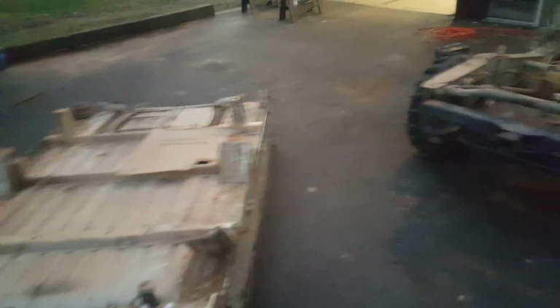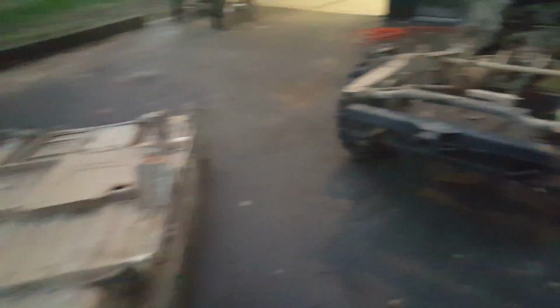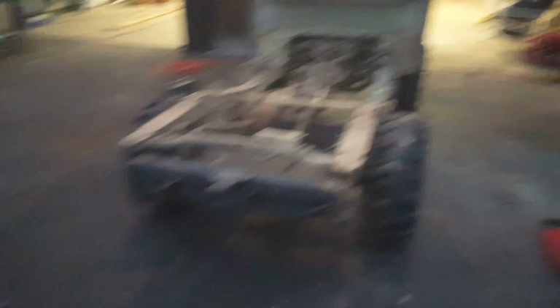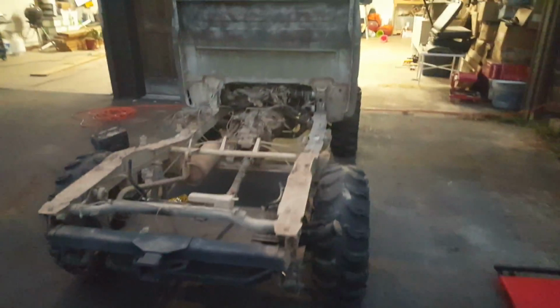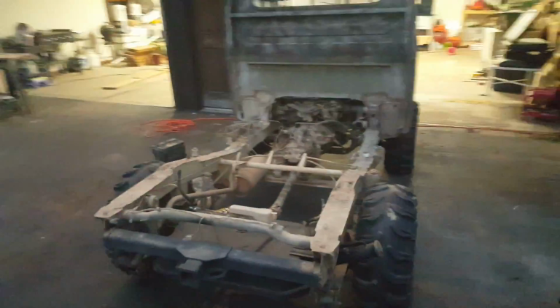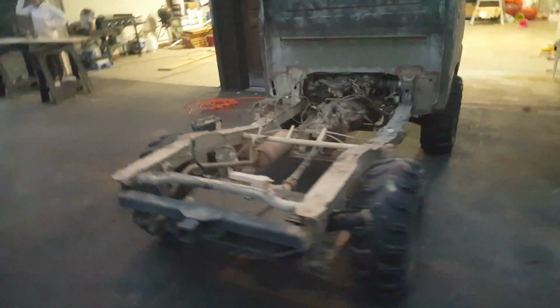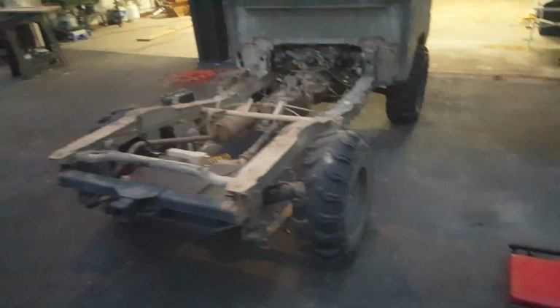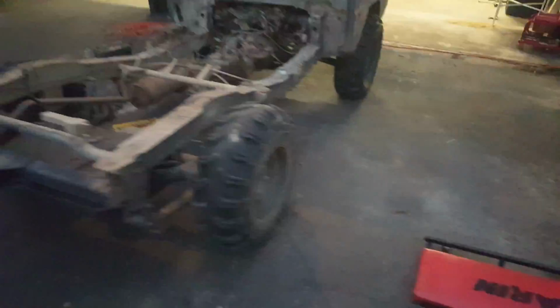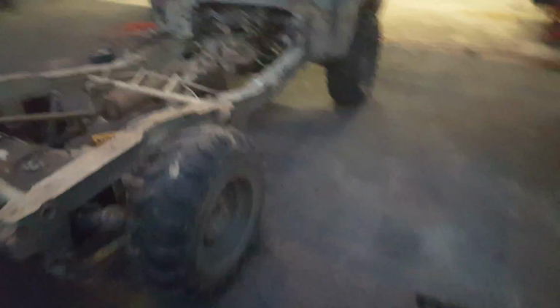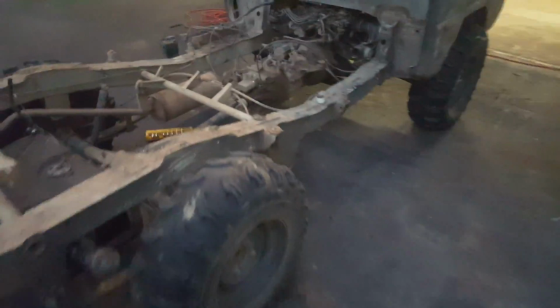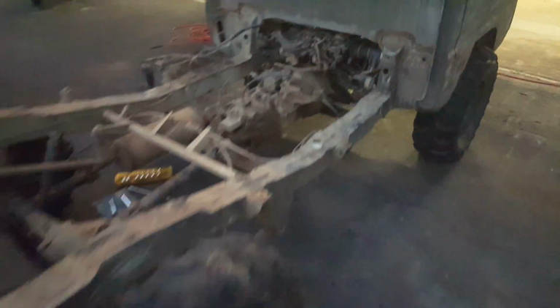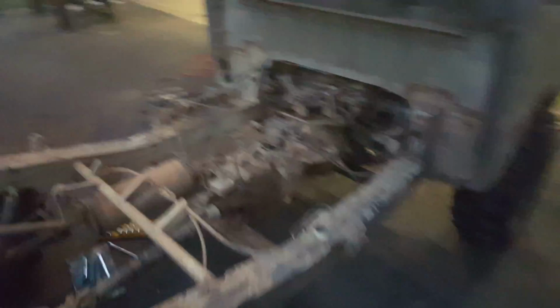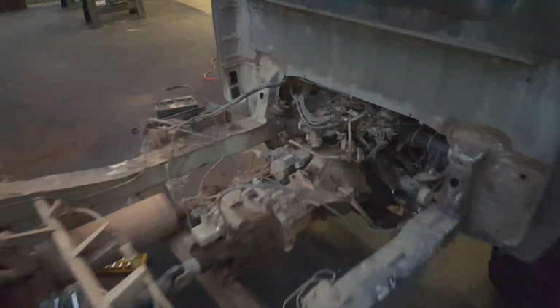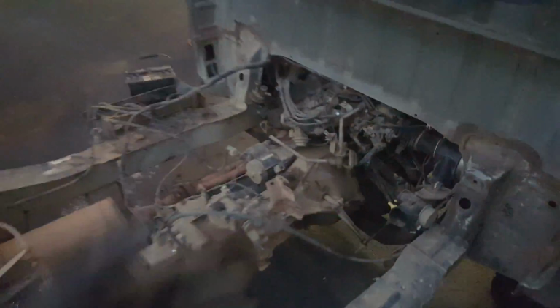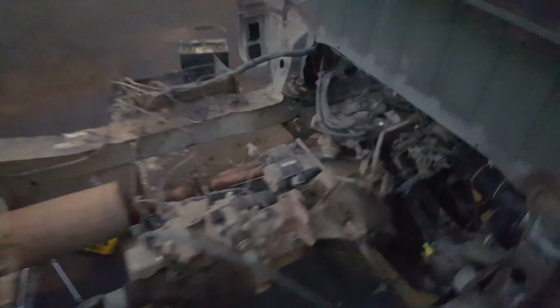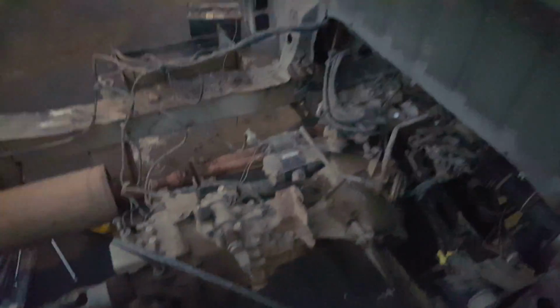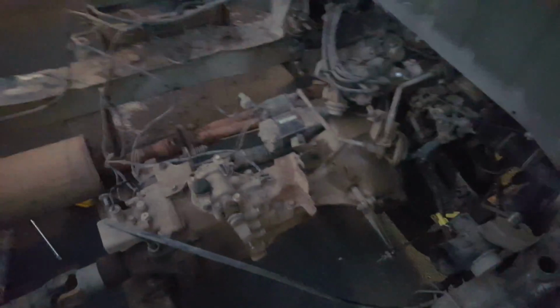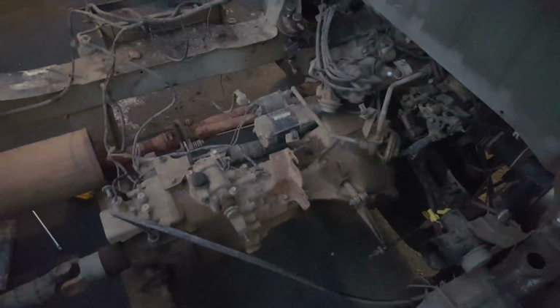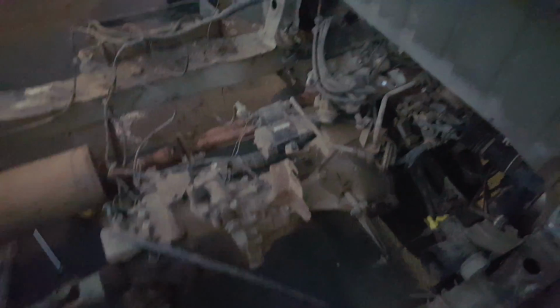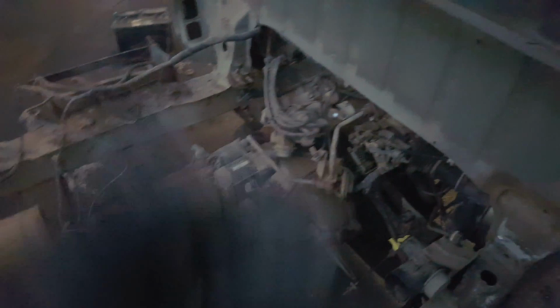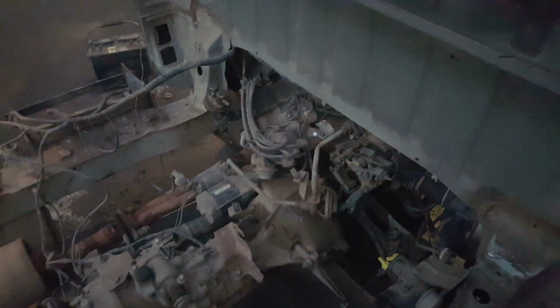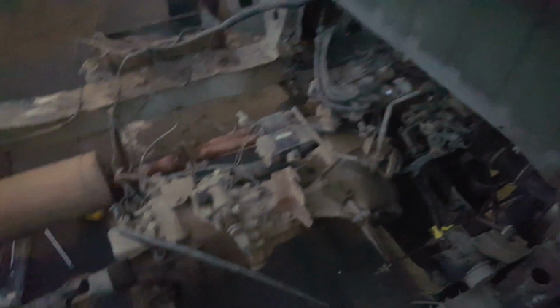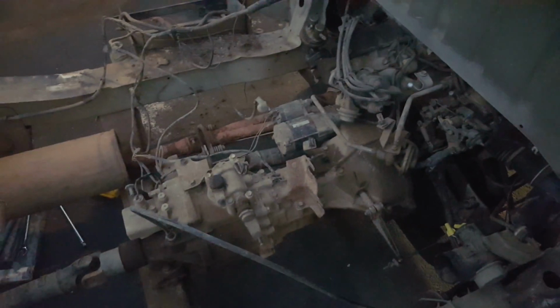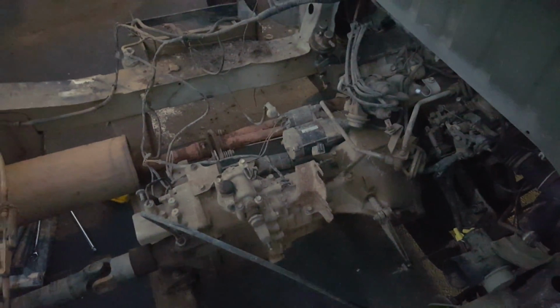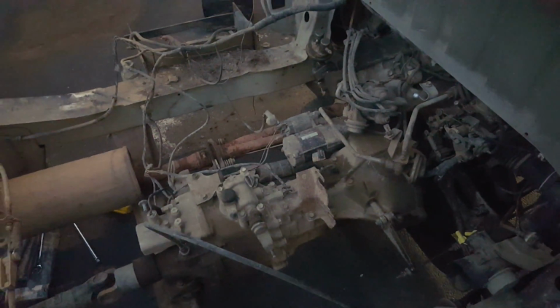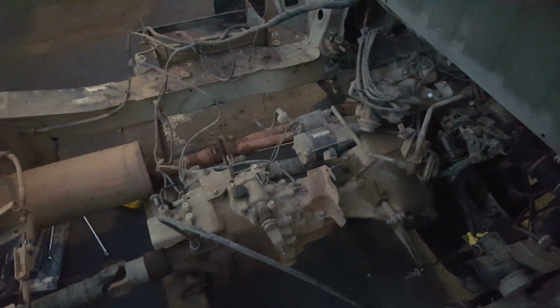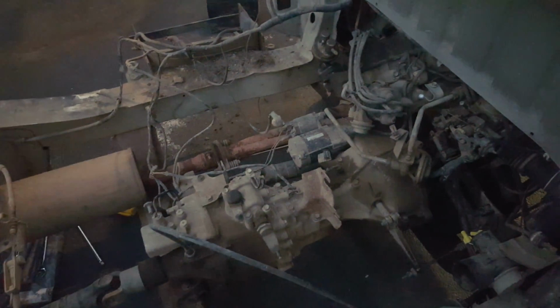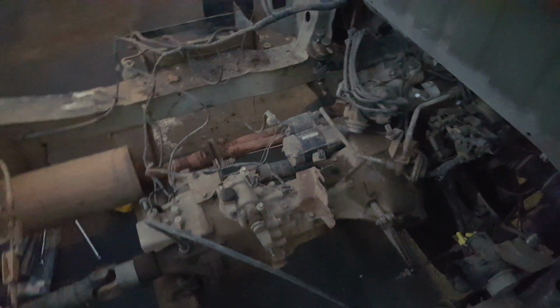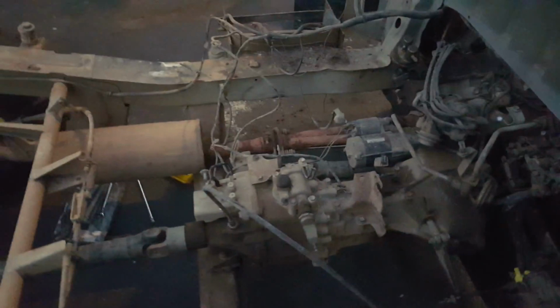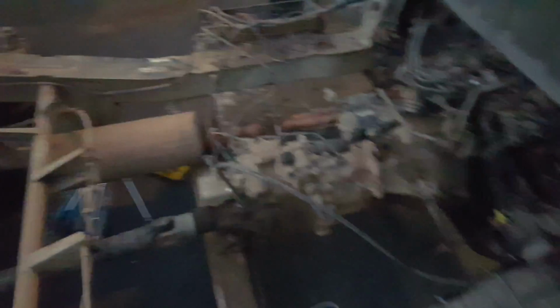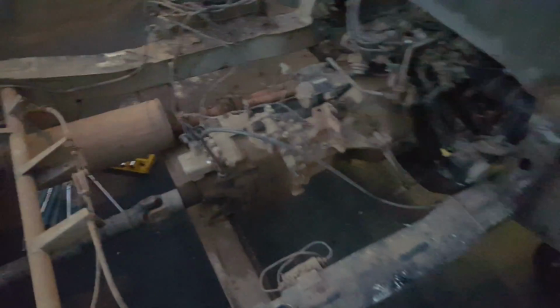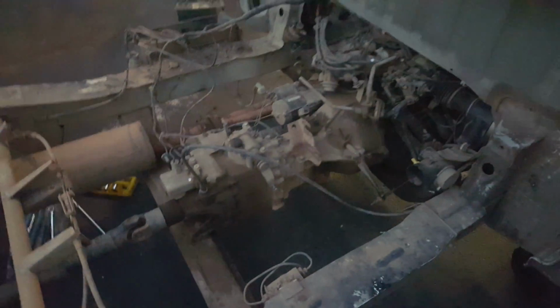But that's the bed off. Now I have full access to the transmission and the motor, and I'm gonna figure out what's next.